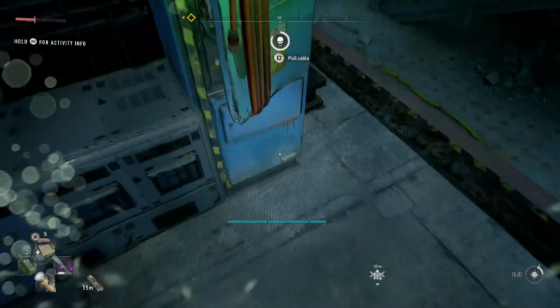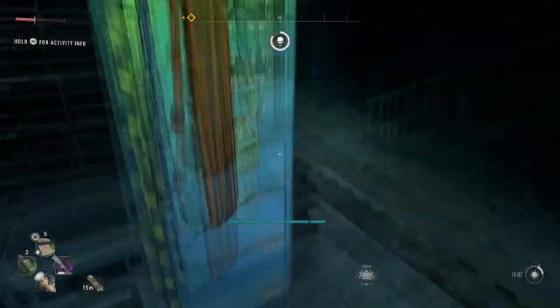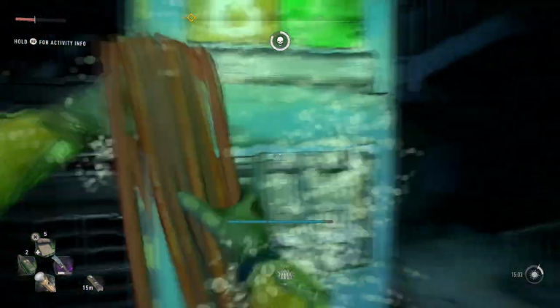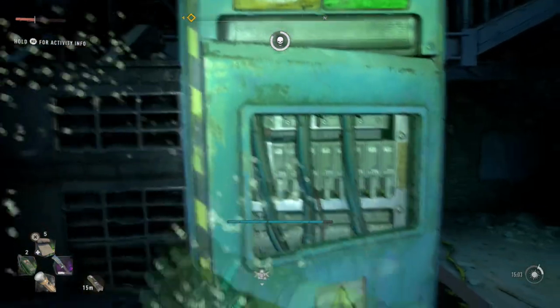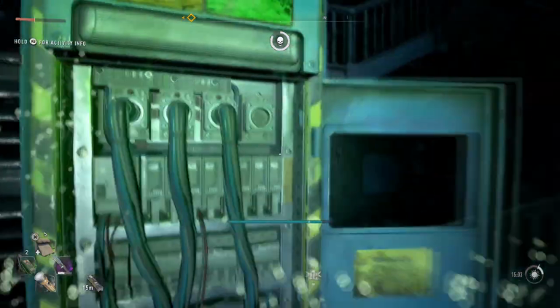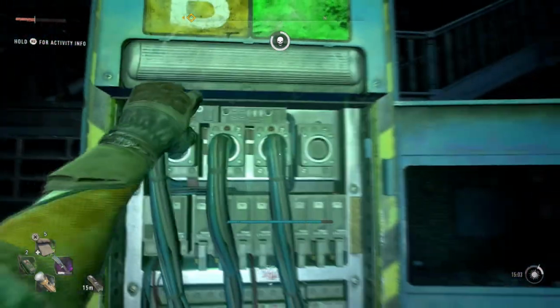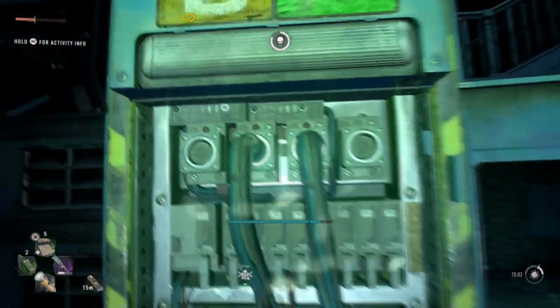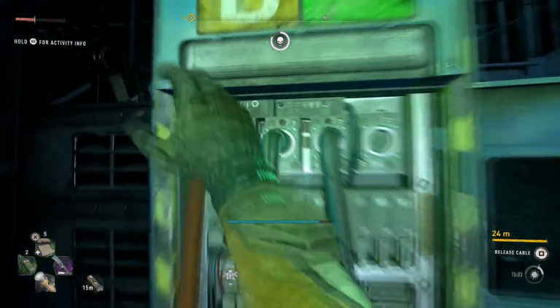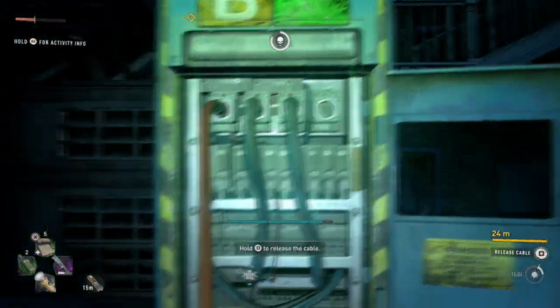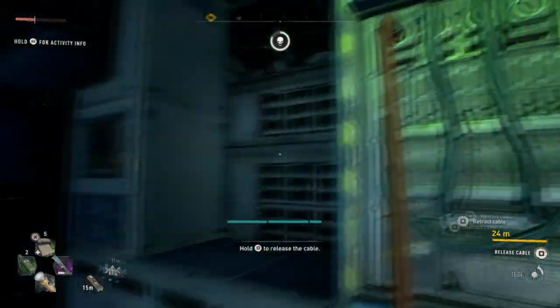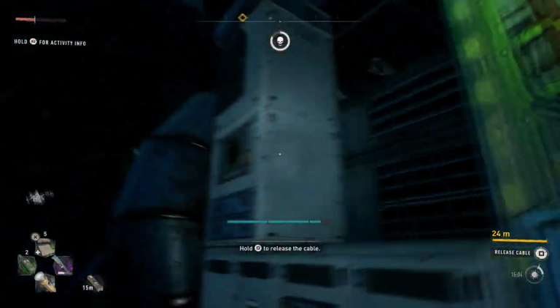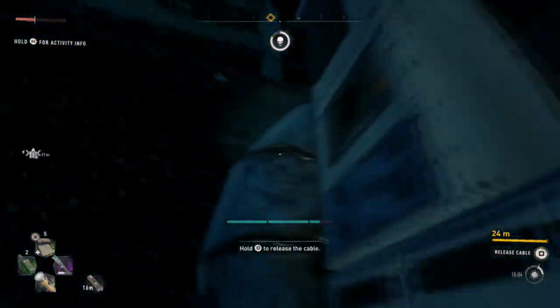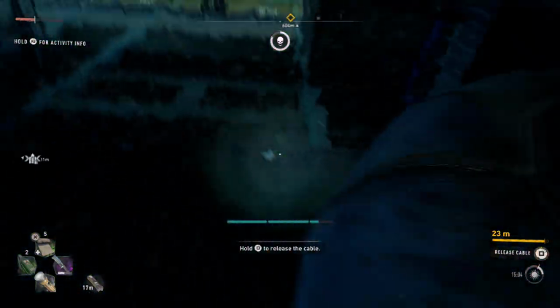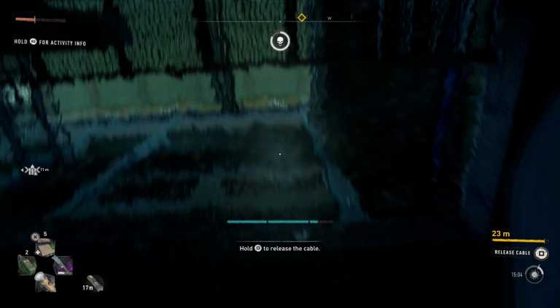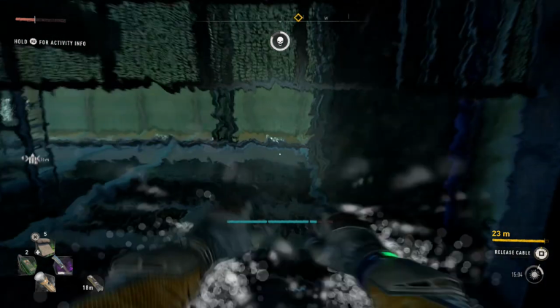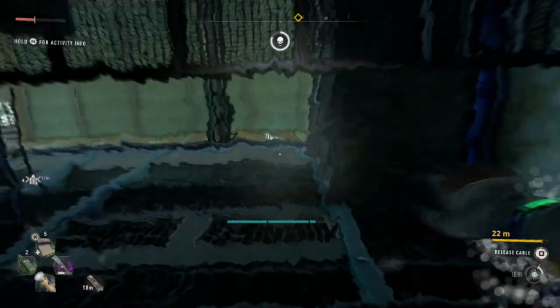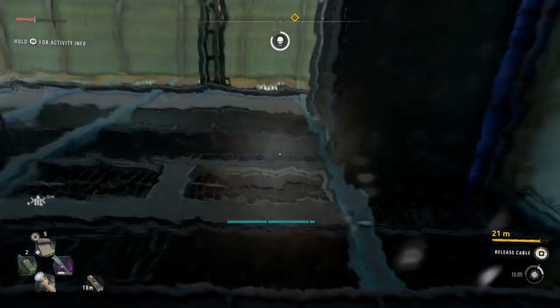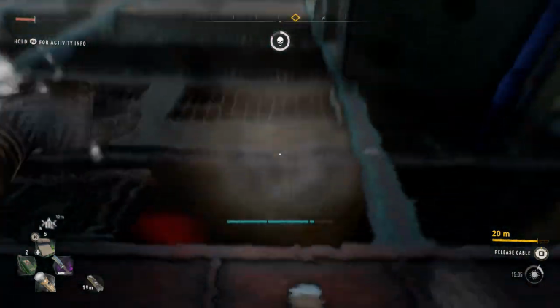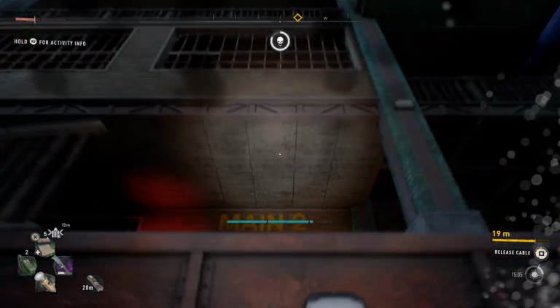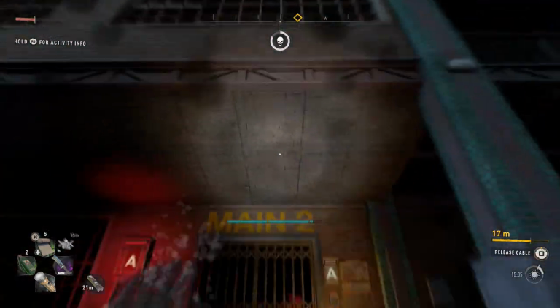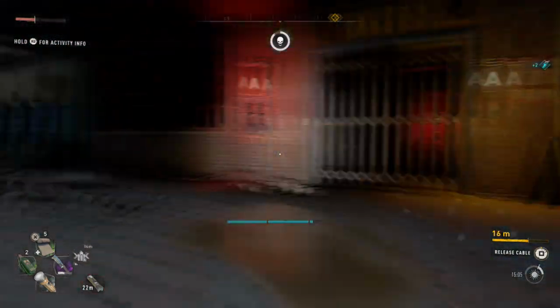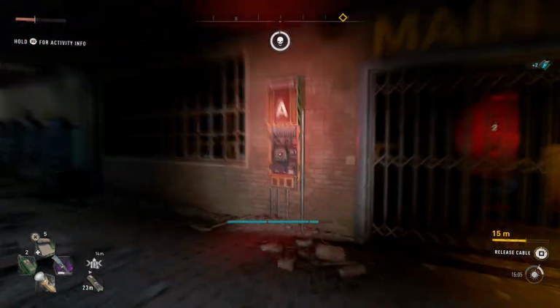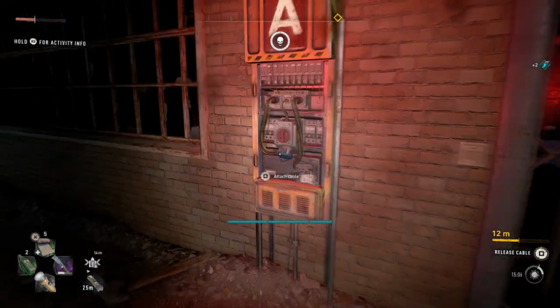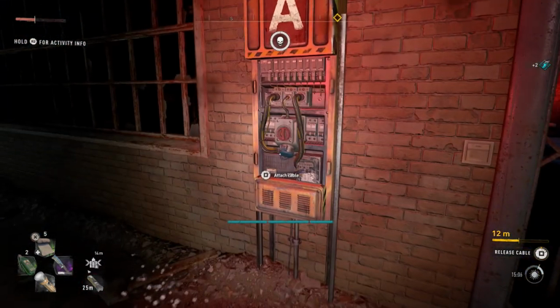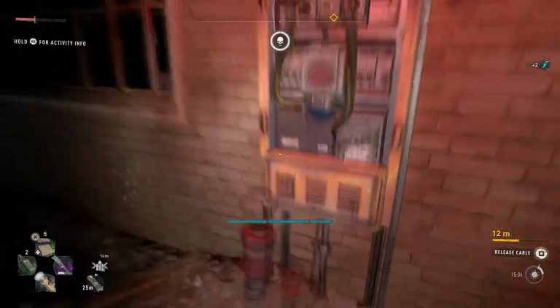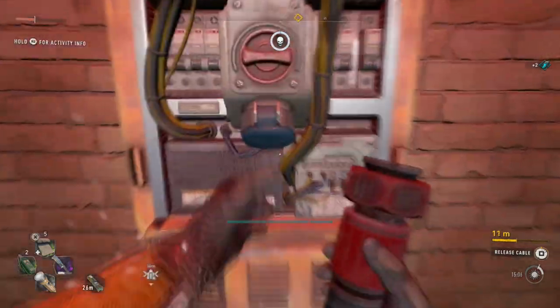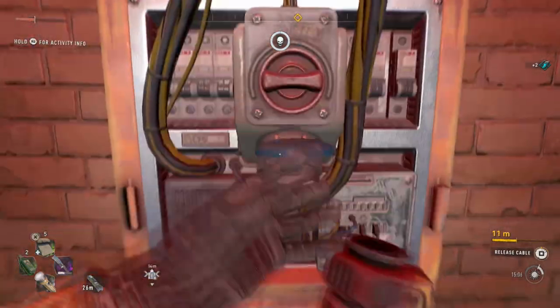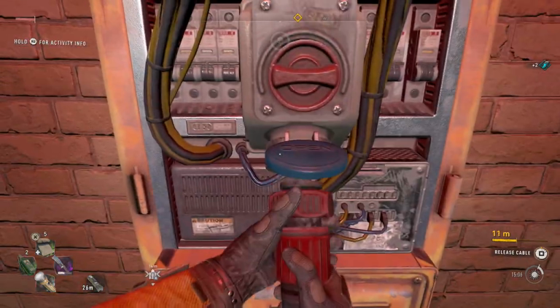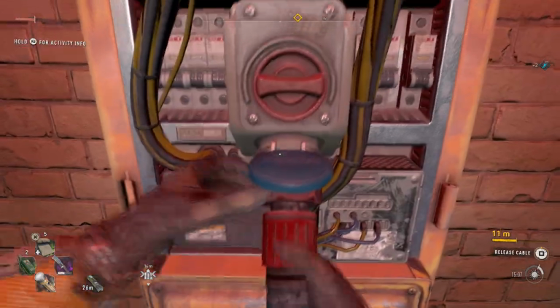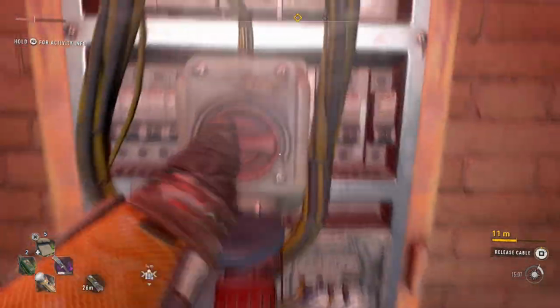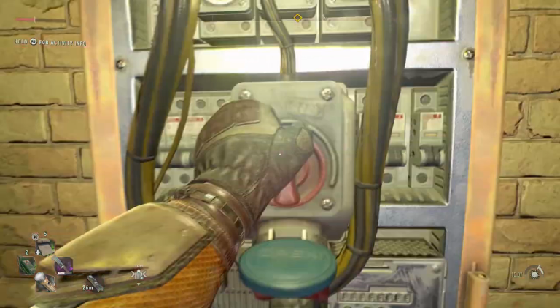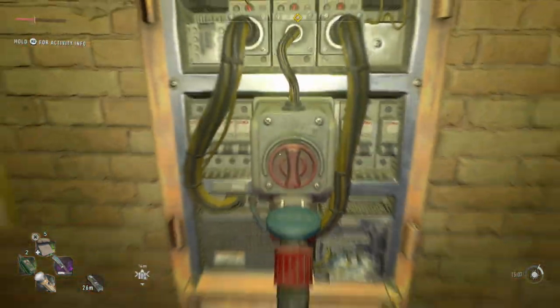All right, here it is. Take the cable from generator 1 and climb up here. You have to keep it as short as possible. Connect it to A and now you can open the gate.